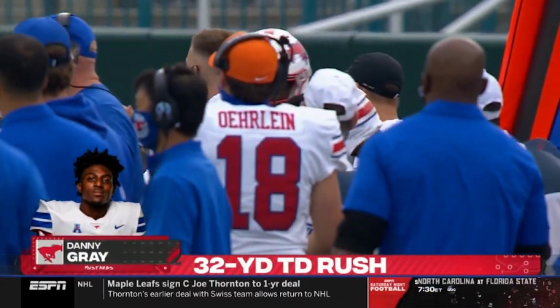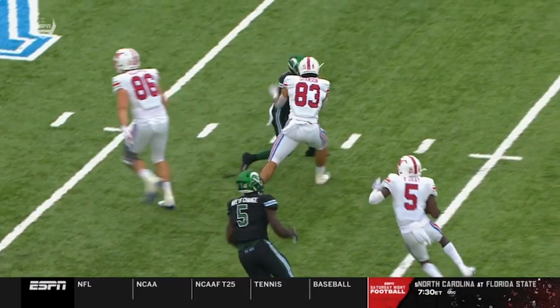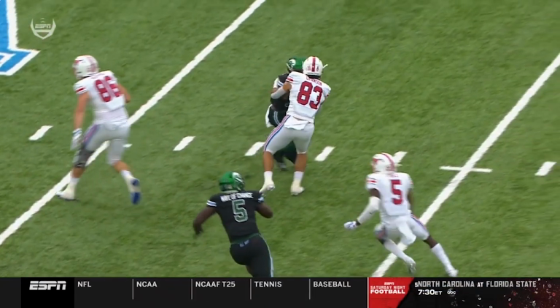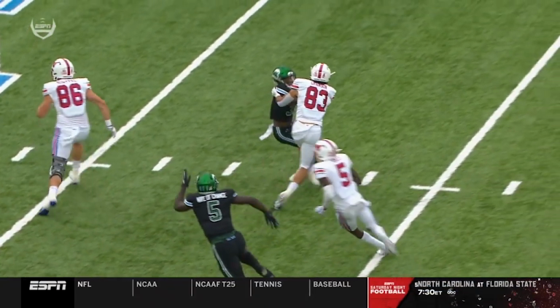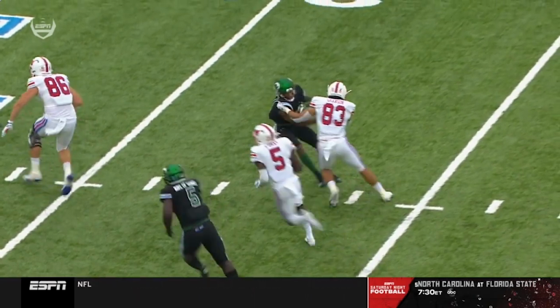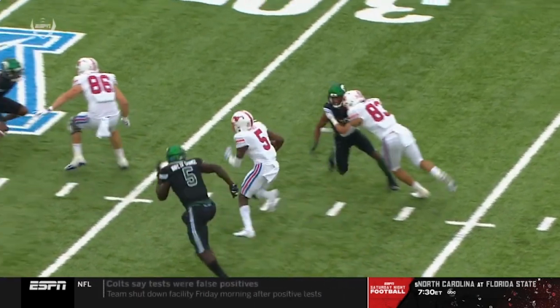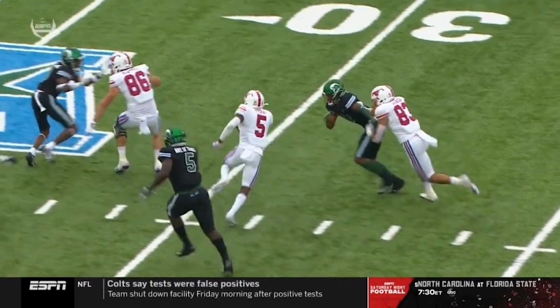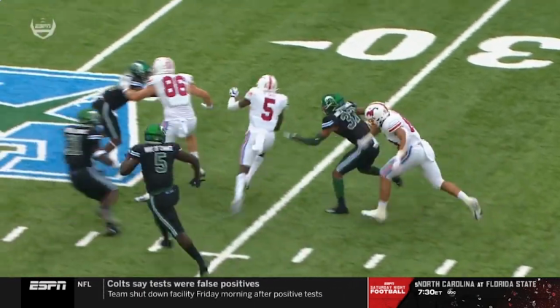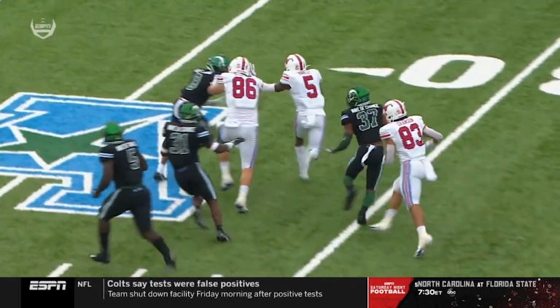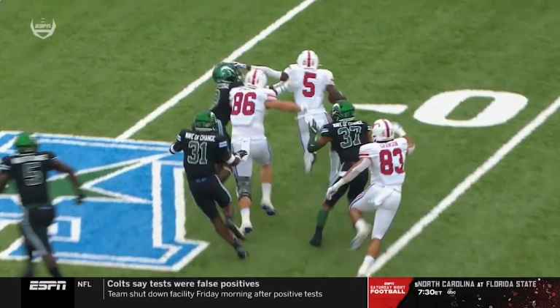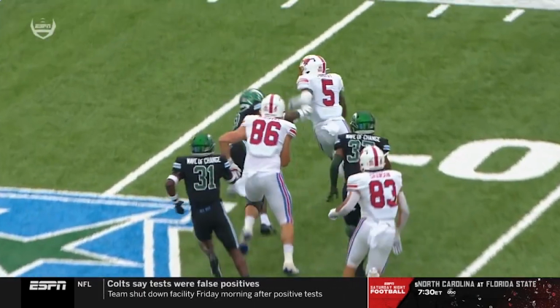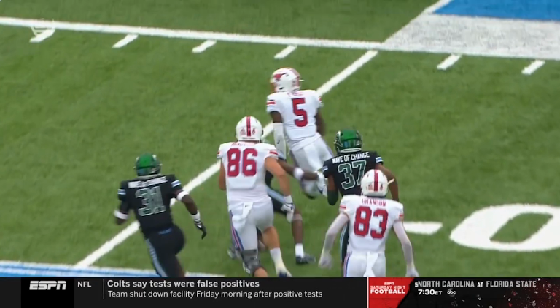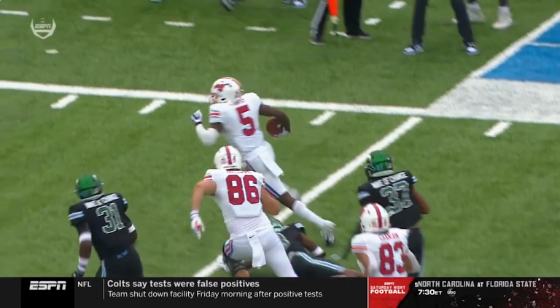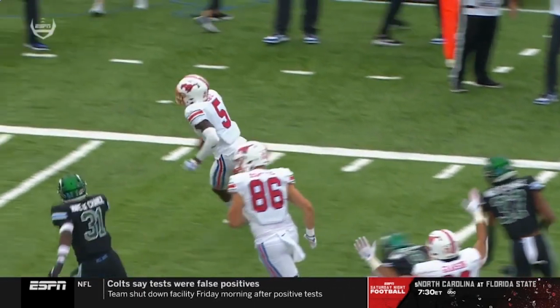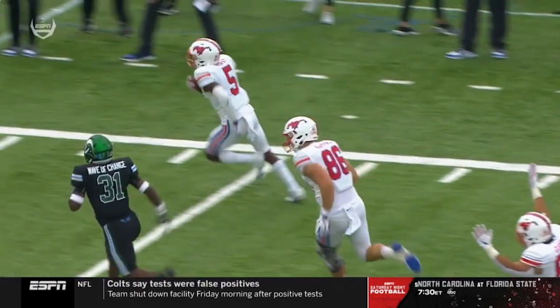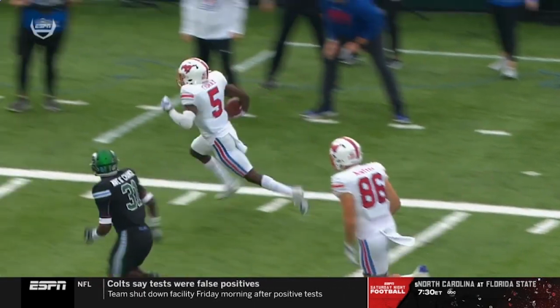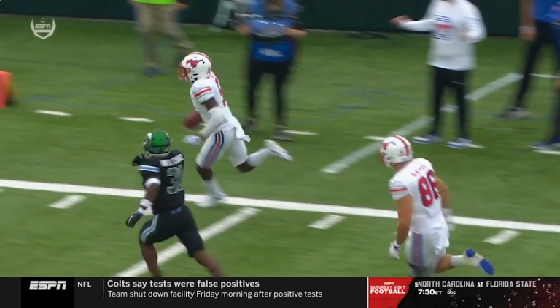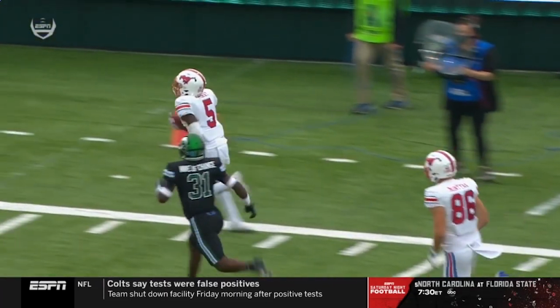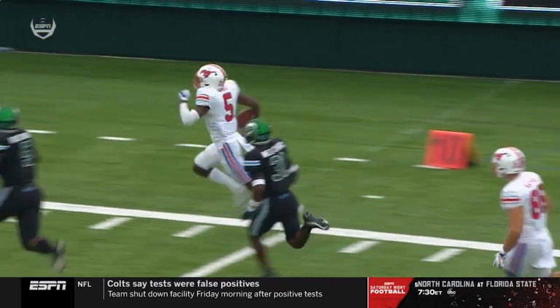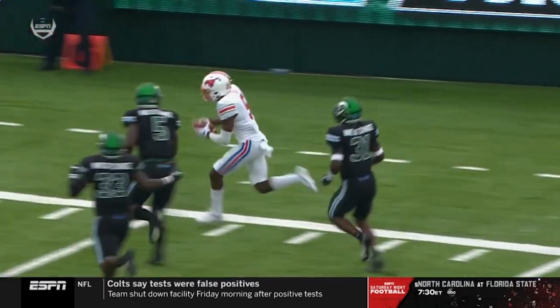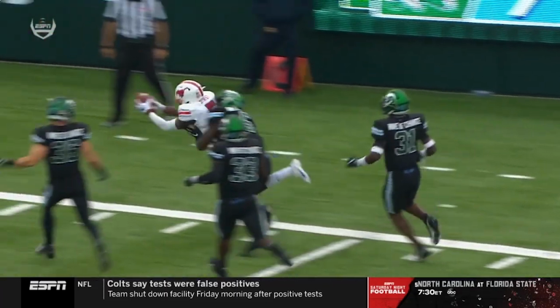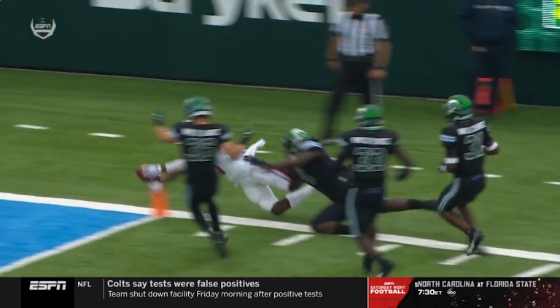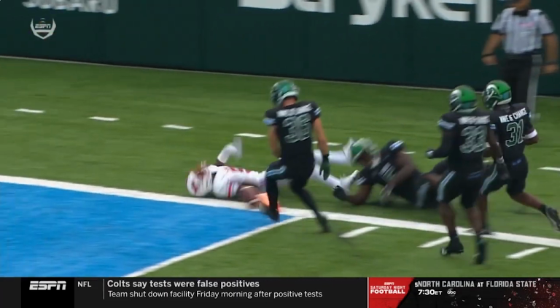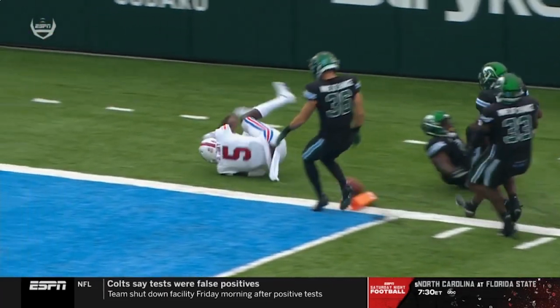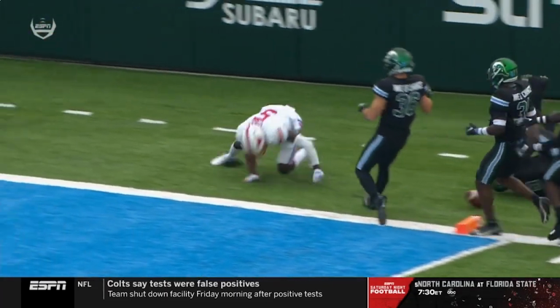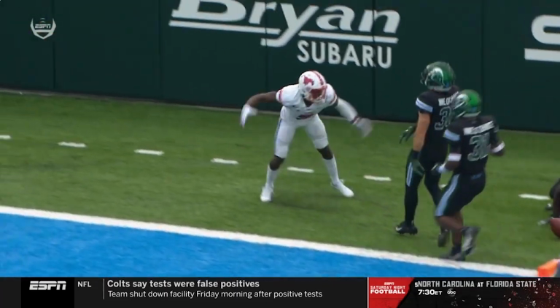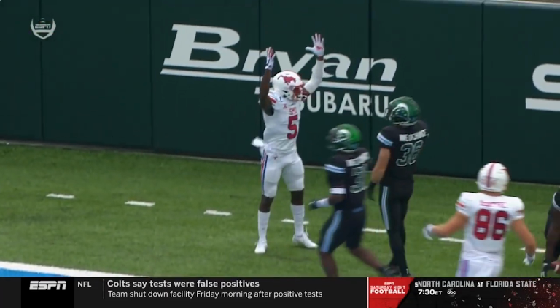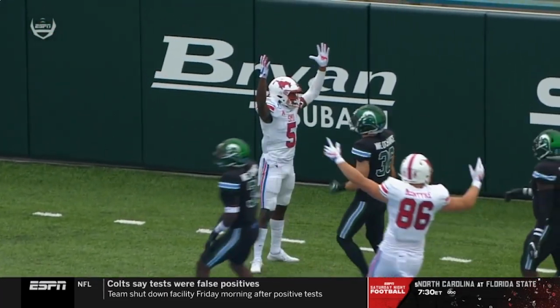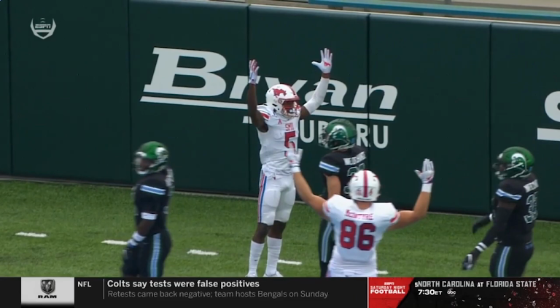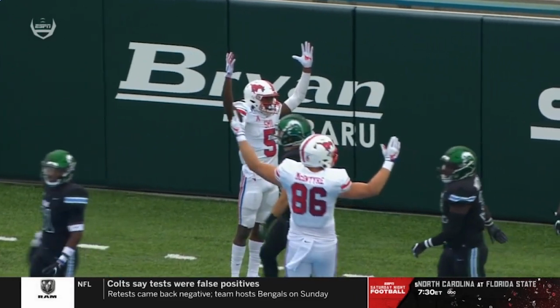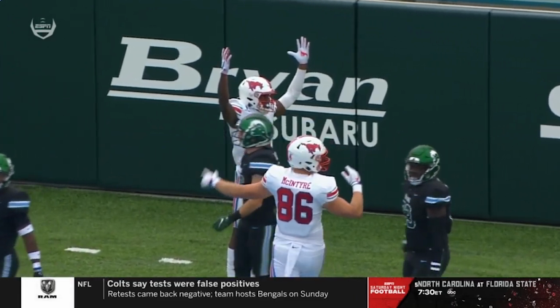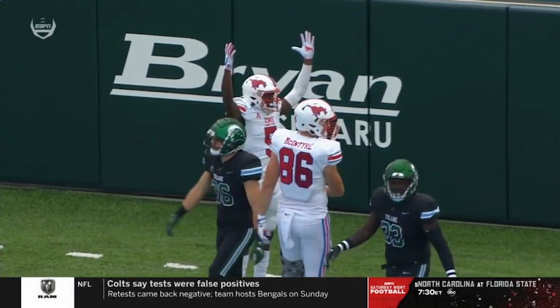You talk about blocking — watch number 83 Kylan Granson, a nice block. Remember he made the big catch to set up the play, and then all of a sudden he returns the favor by blocking for Danny Gray. An outstanding job of blocking up front.